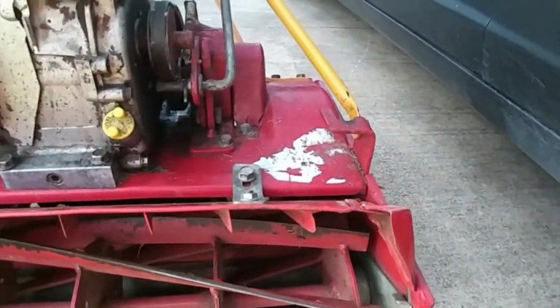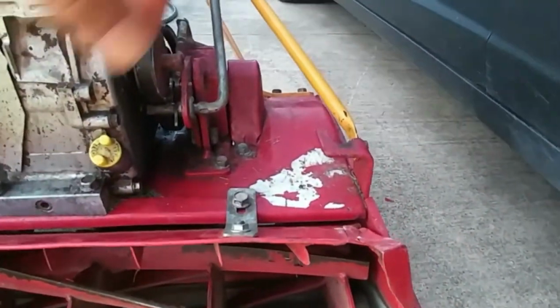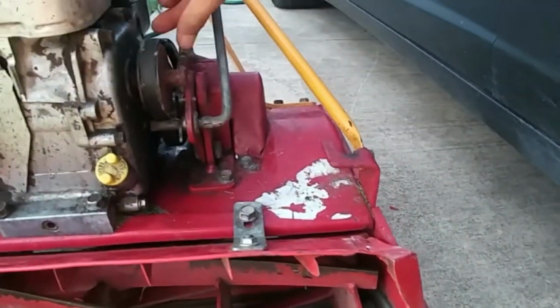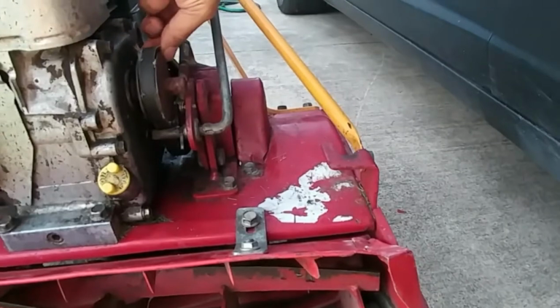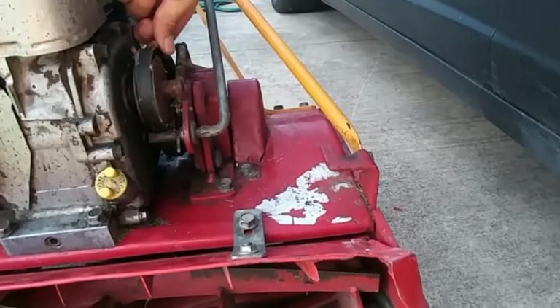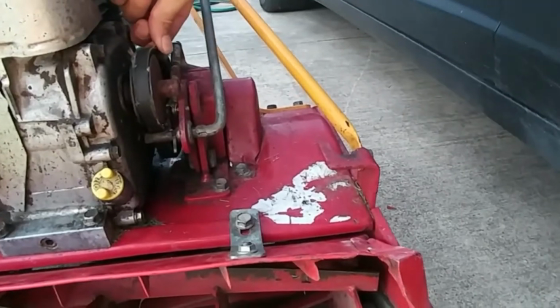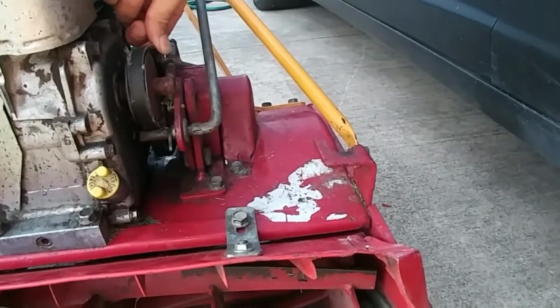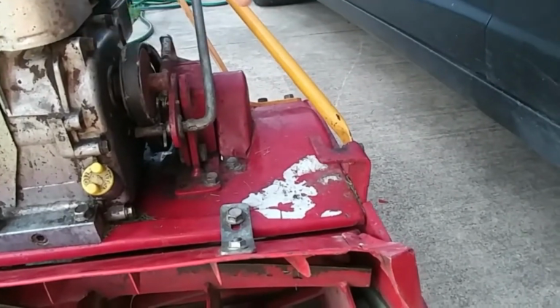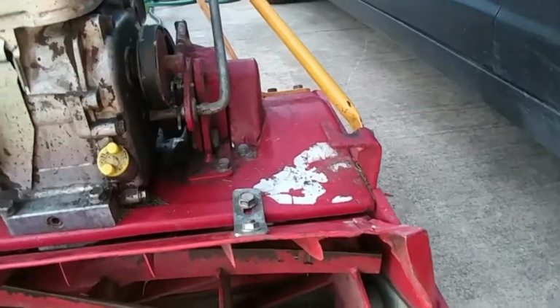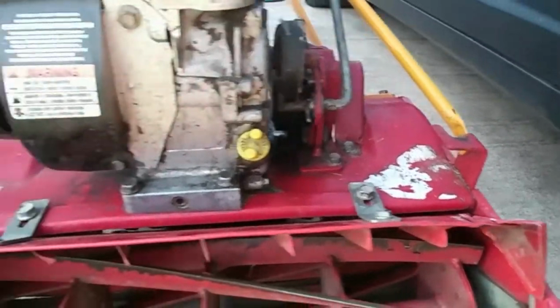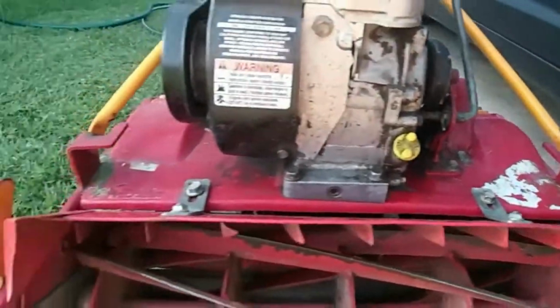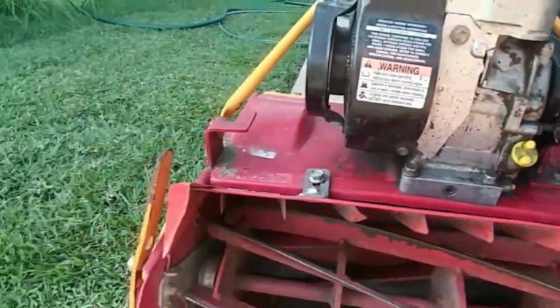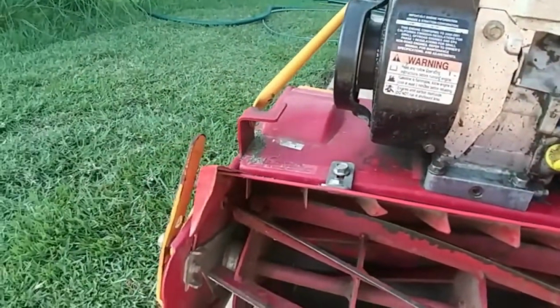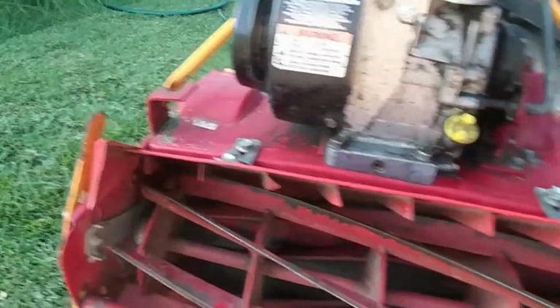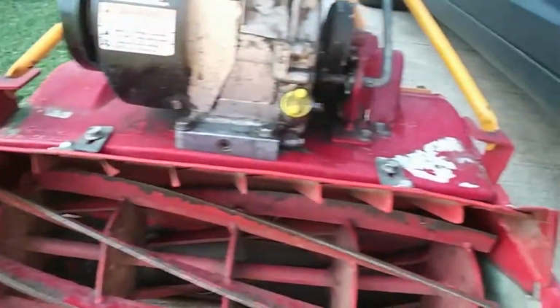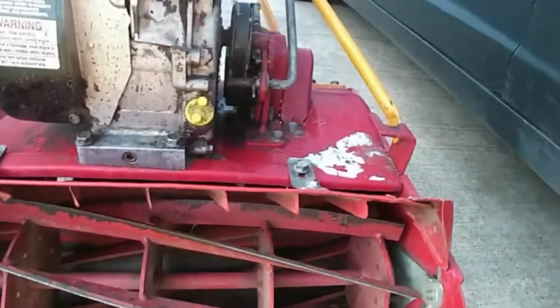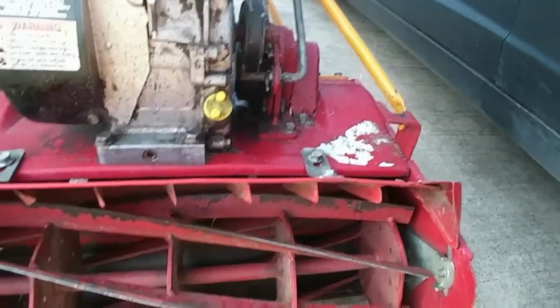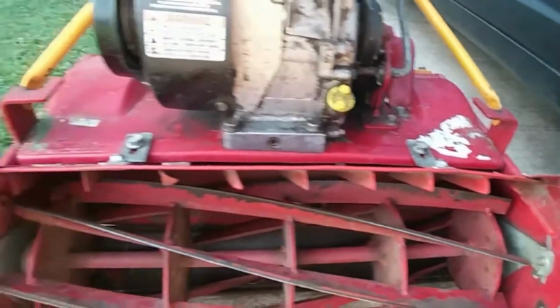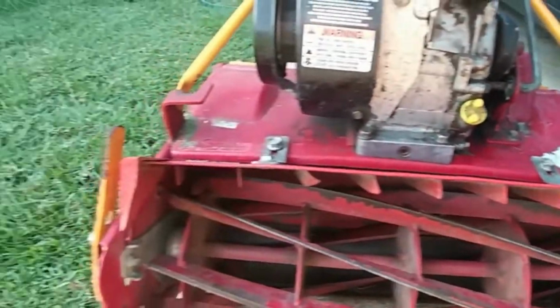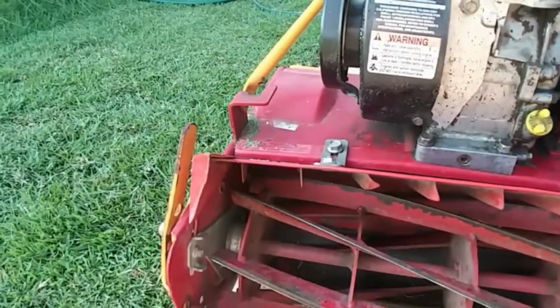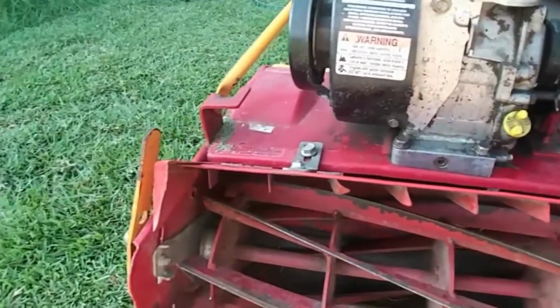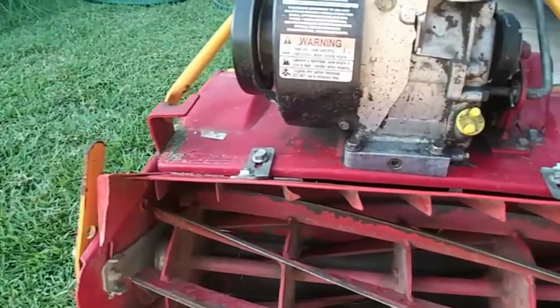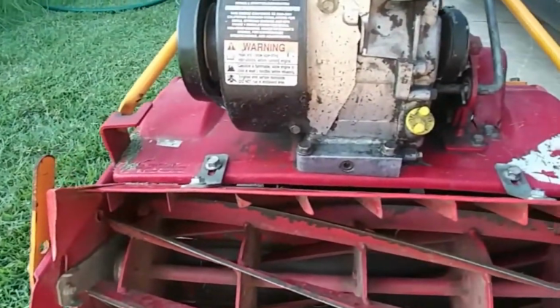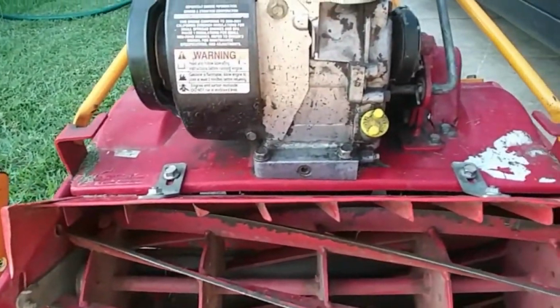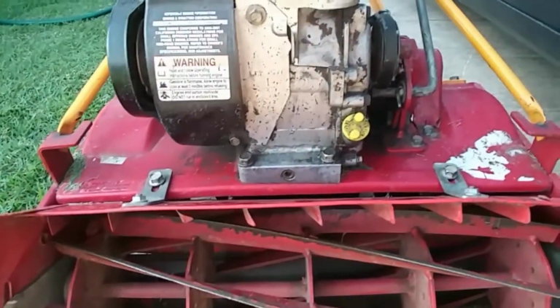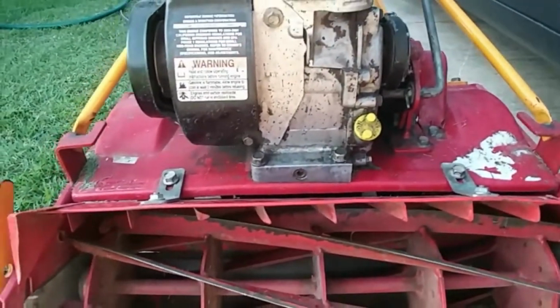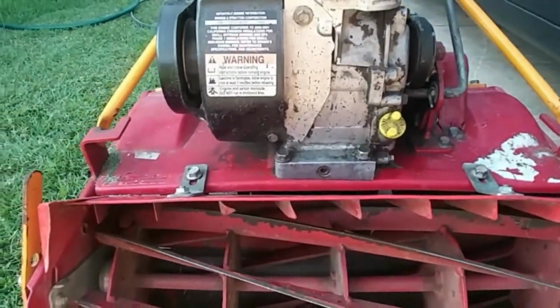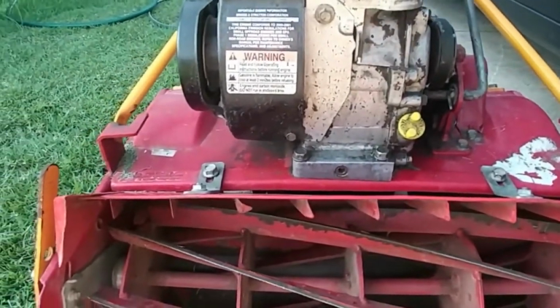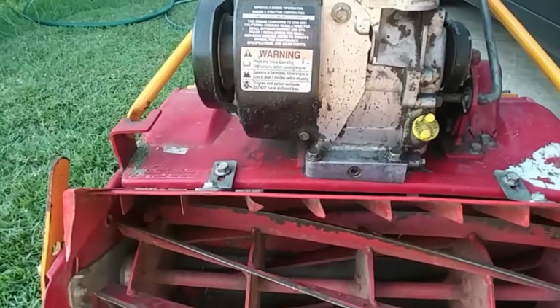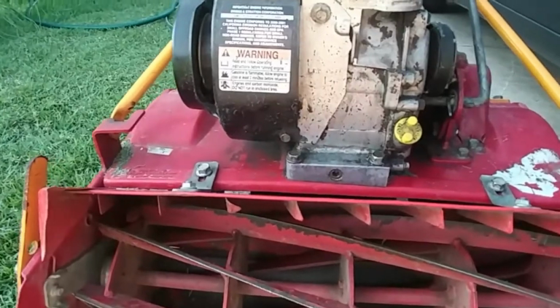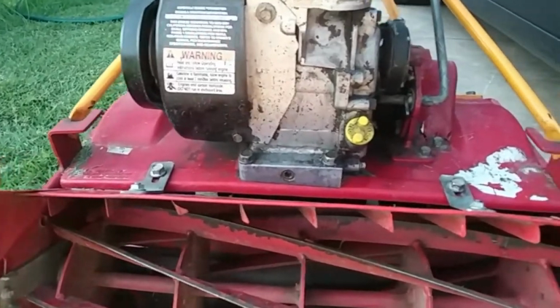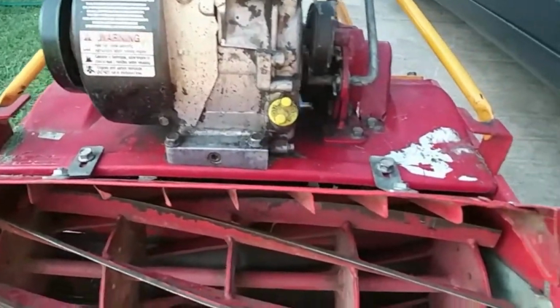I'm gonna have to get a belt replaced. But so far she cranked right up. Like I said, changed the oil on her. Filter was new, spark plug is new.